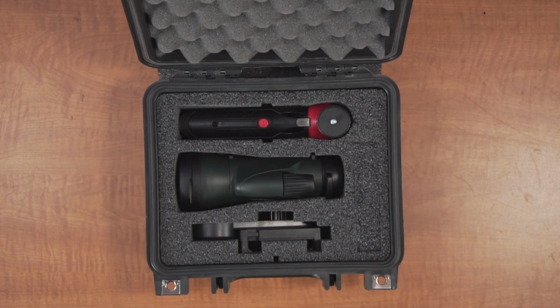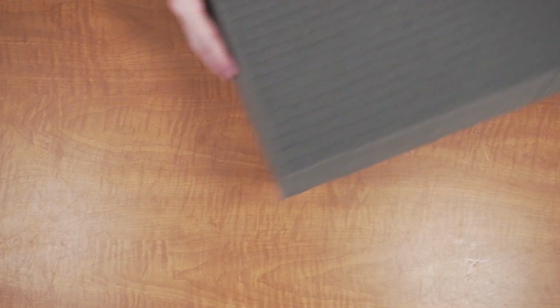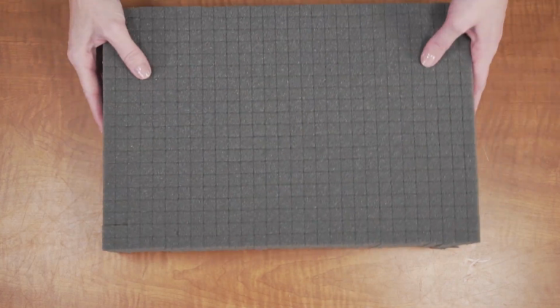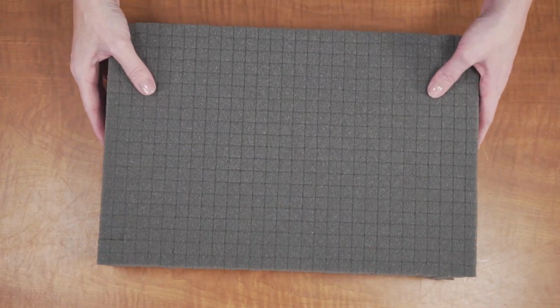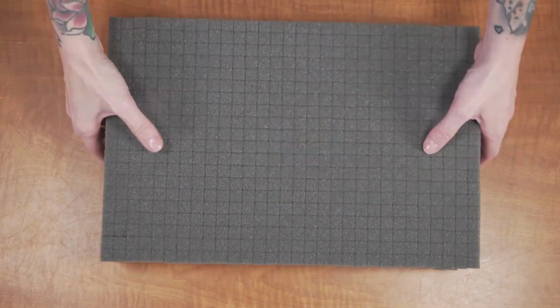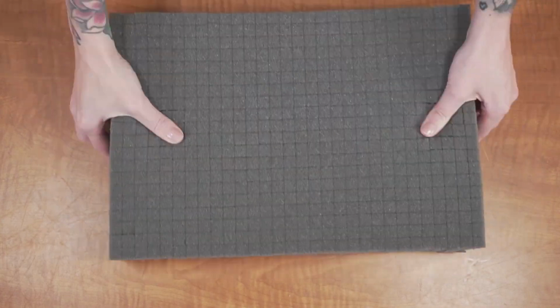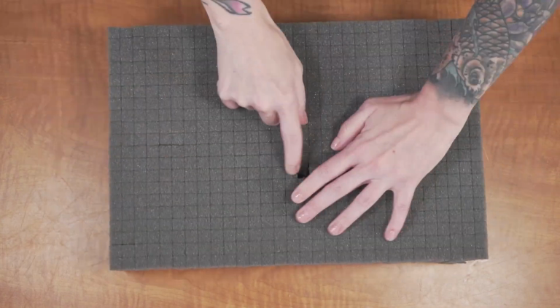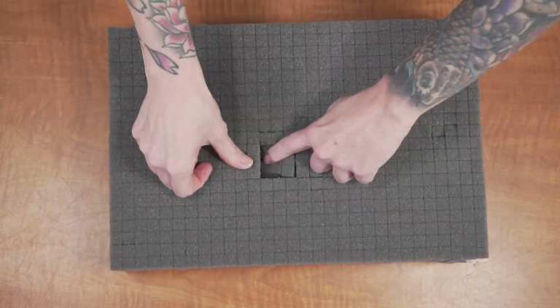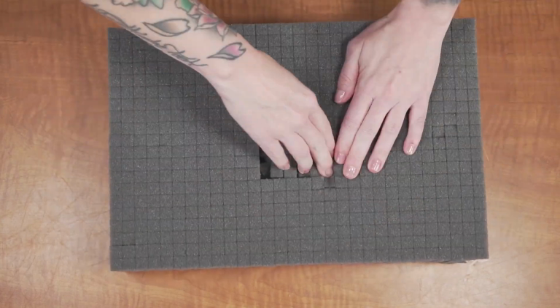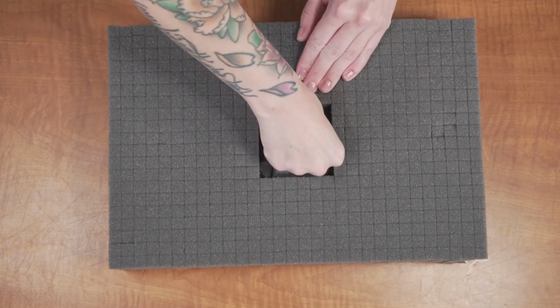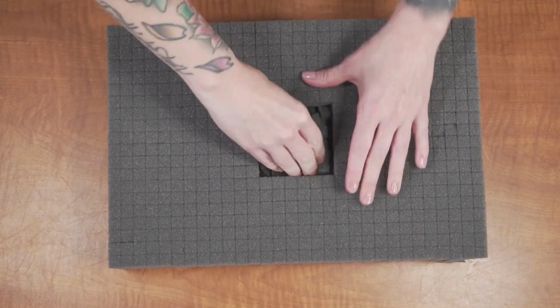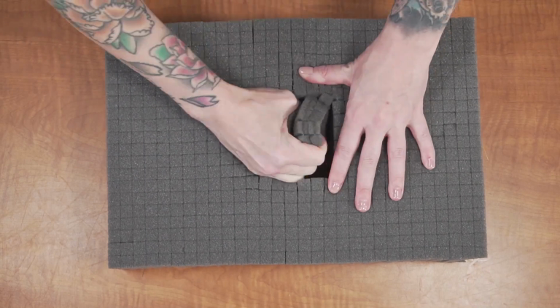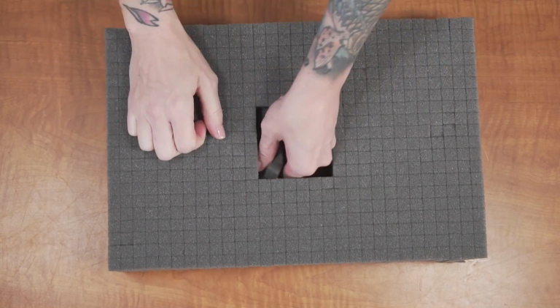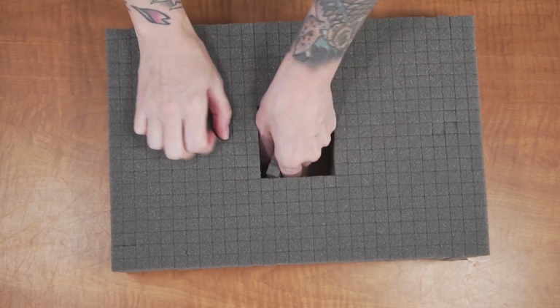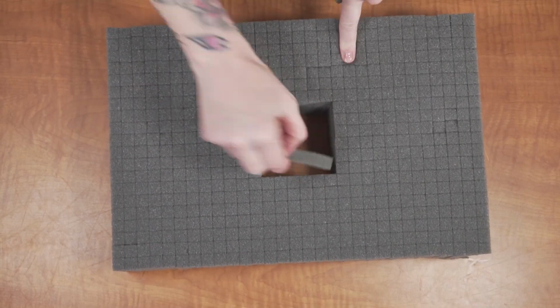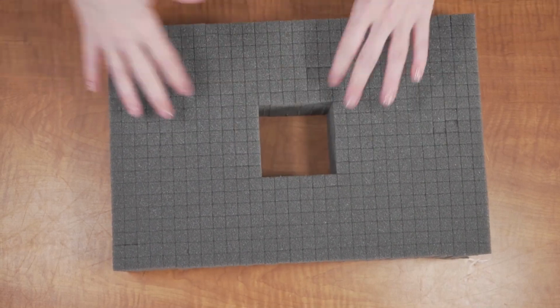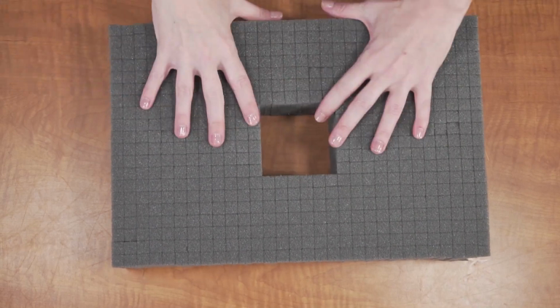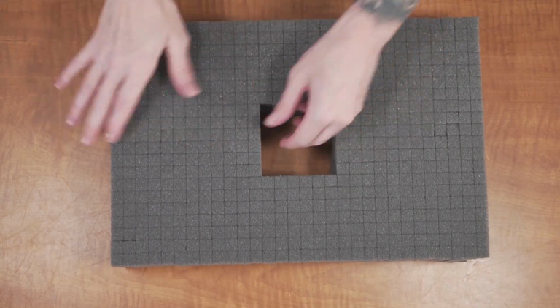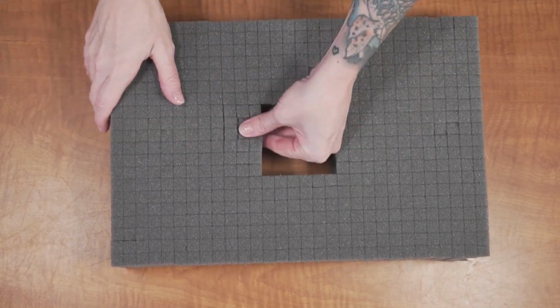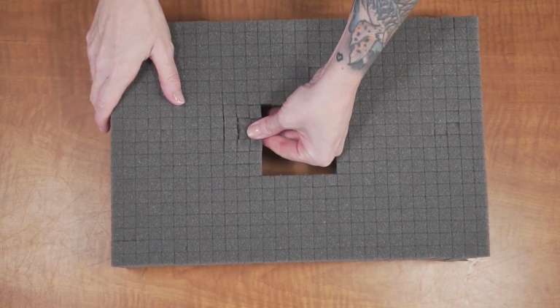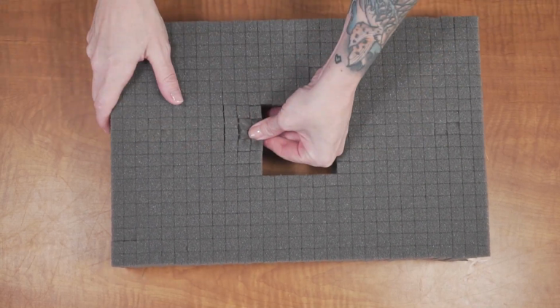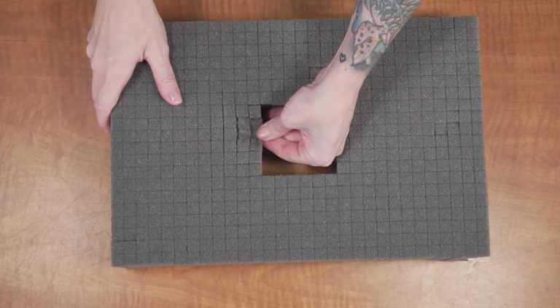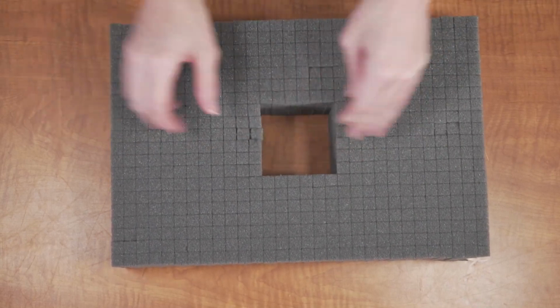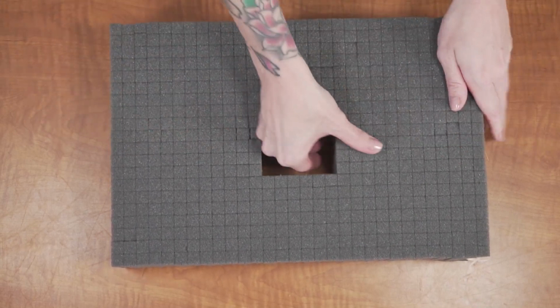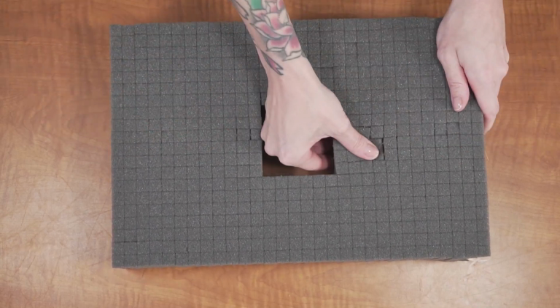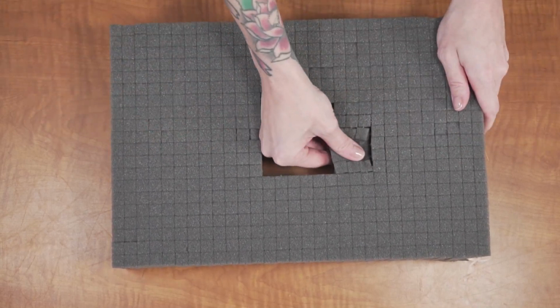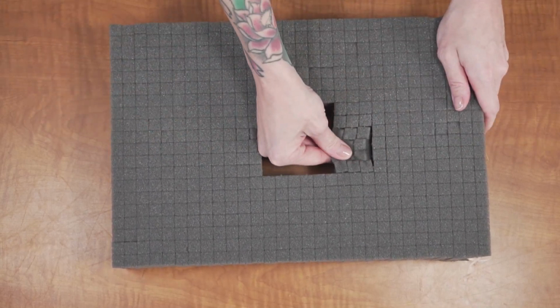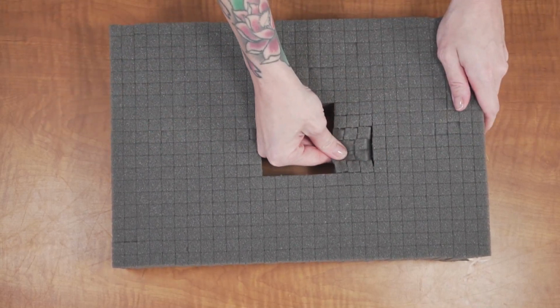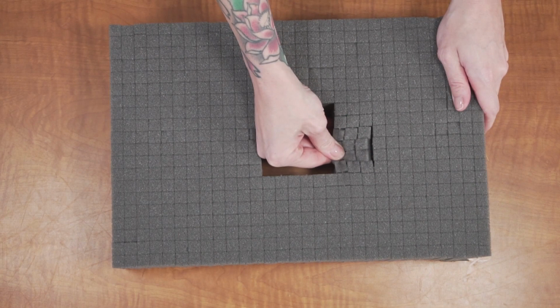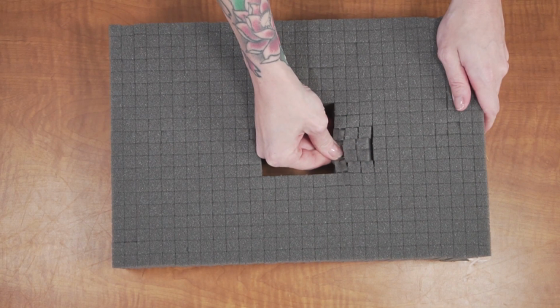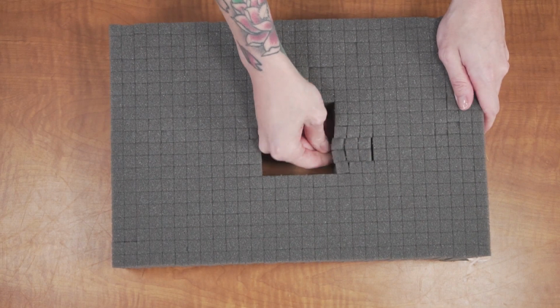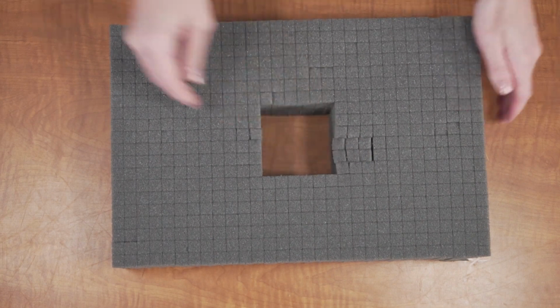Be advised this foam is an upgrade from pluck foam. Unlike pluck foam, this foam is pre-cut ensuring a perfect fit for your gear and saving you time from having to do it yourself.